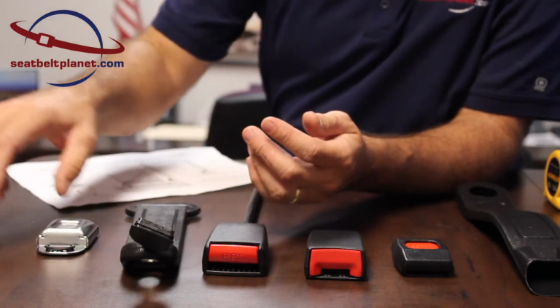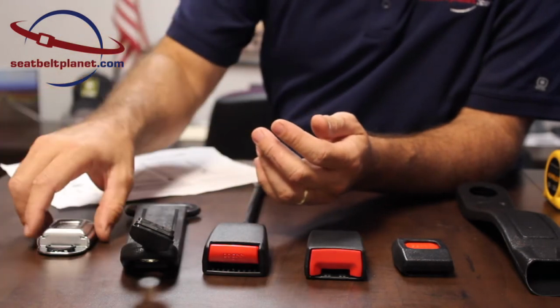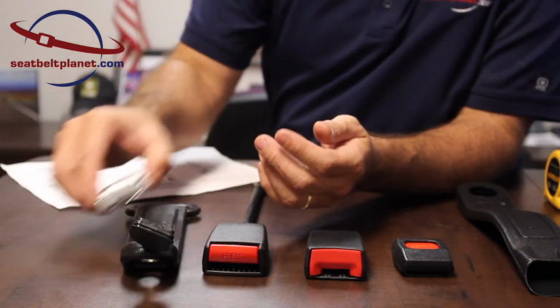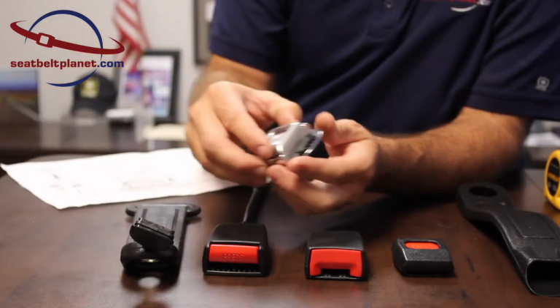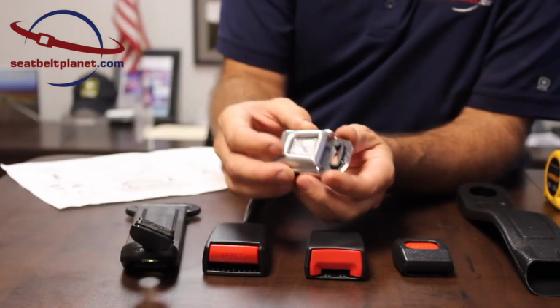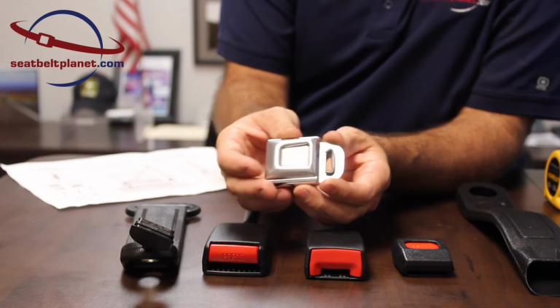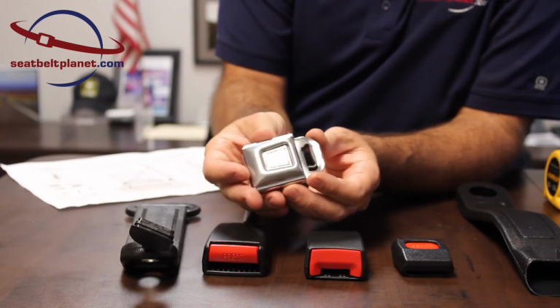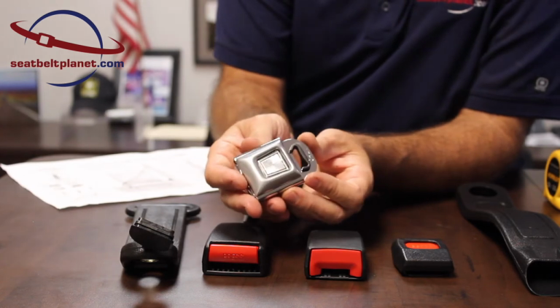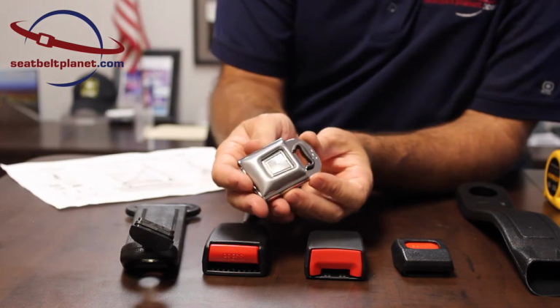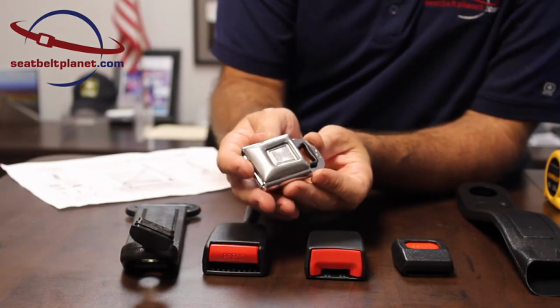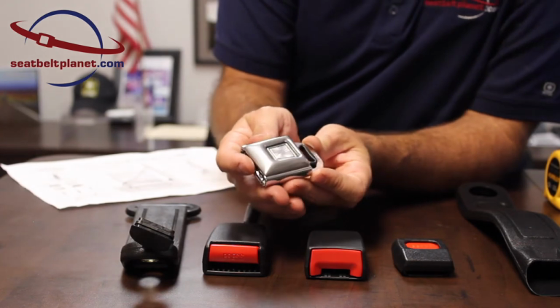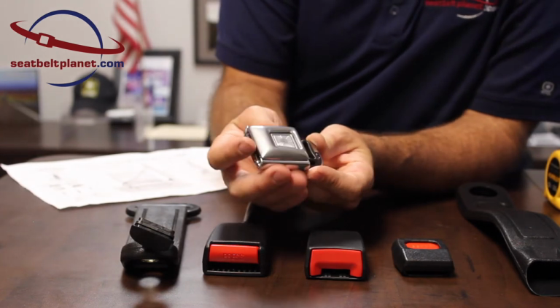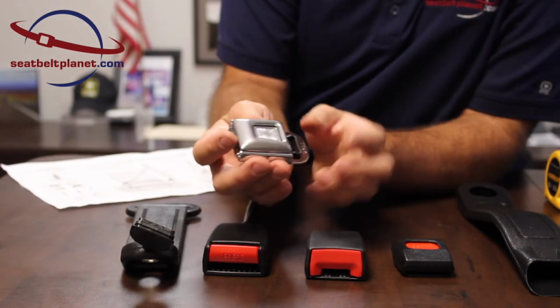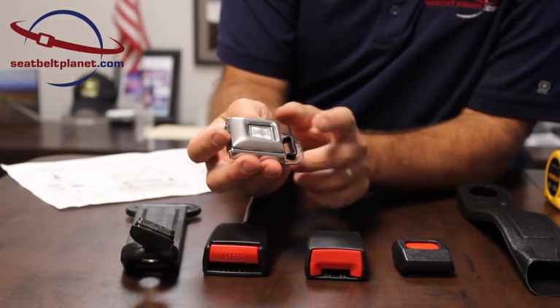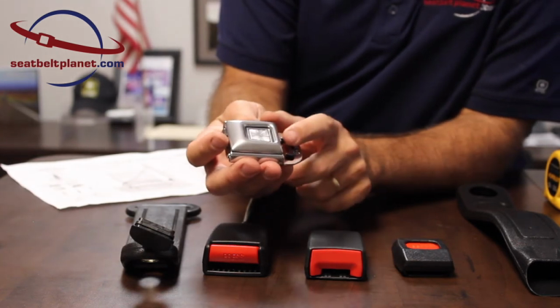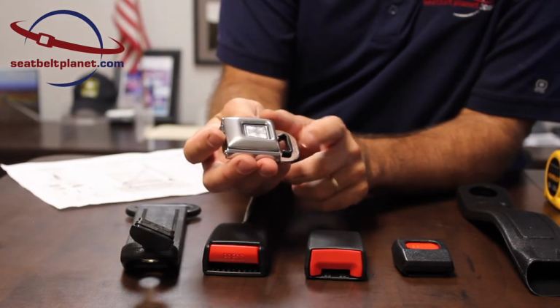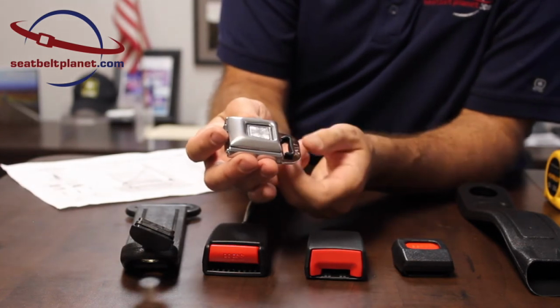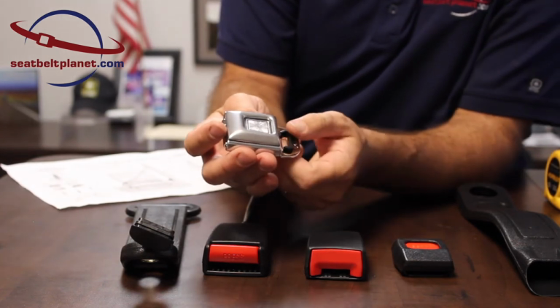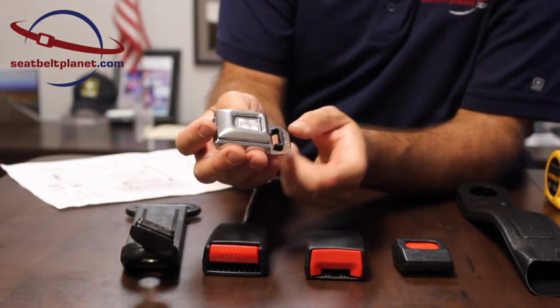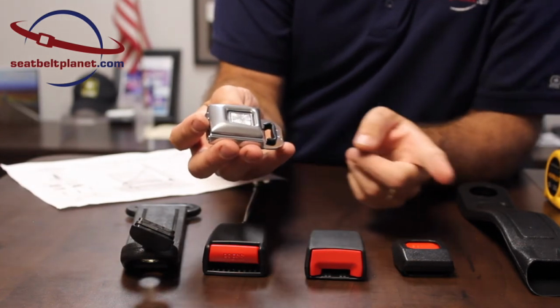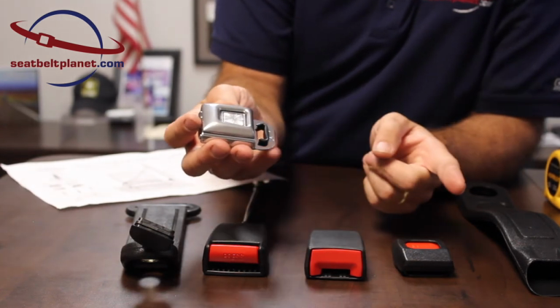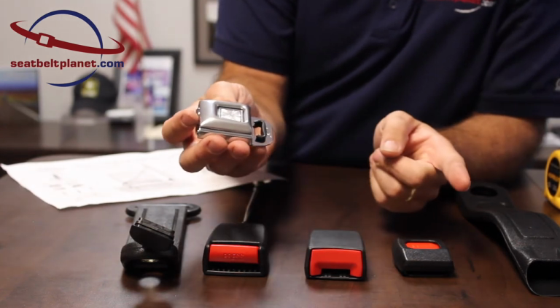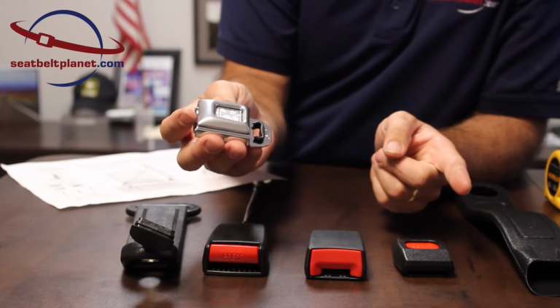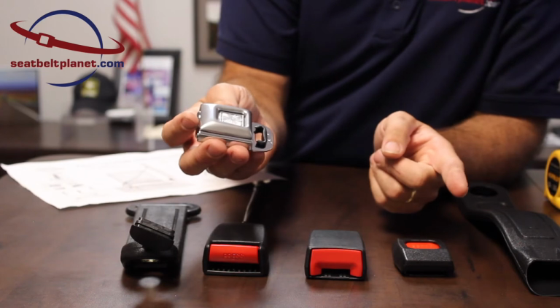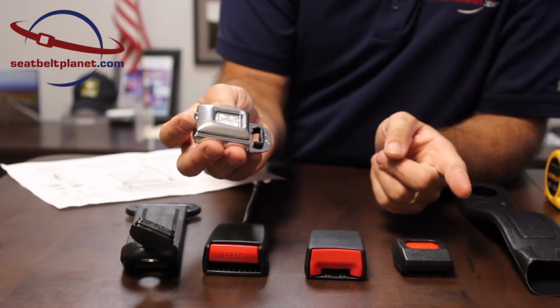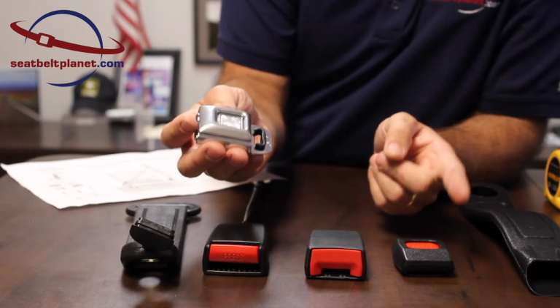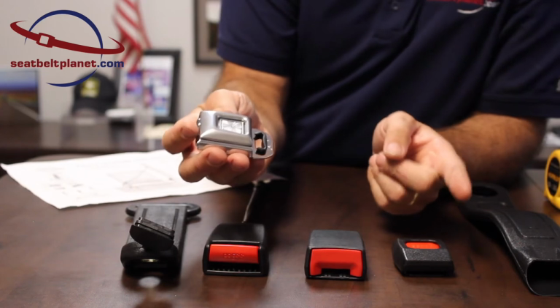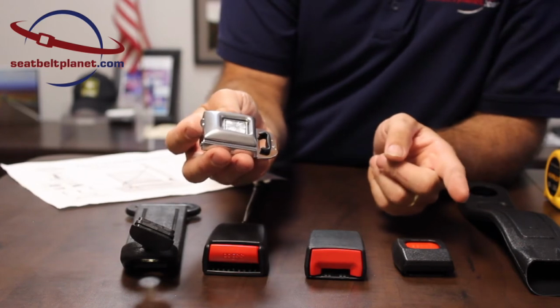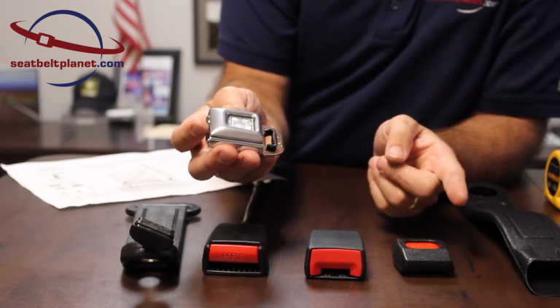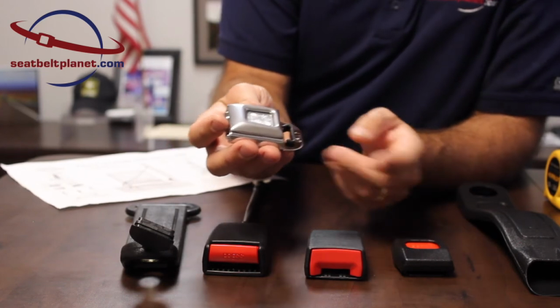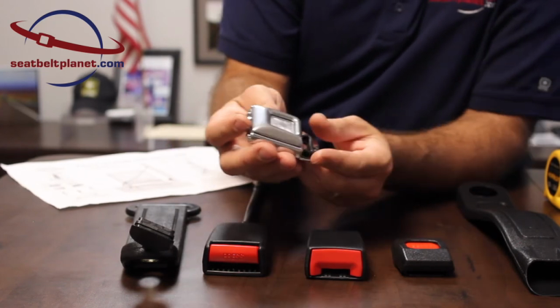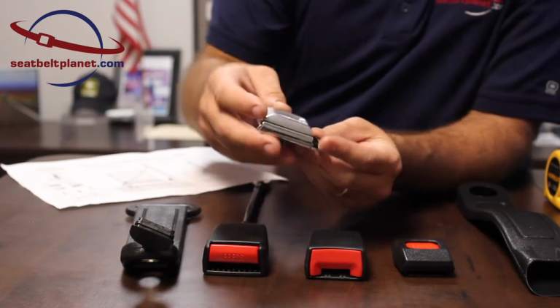The next buckle is the all-metal buckle. As you can see here, this also has a webbing slot in it. A webbing strap of a specific length is sewn onto this for the installation.